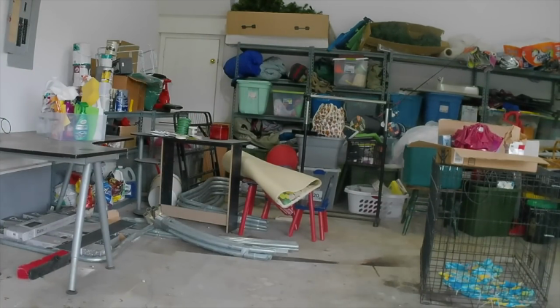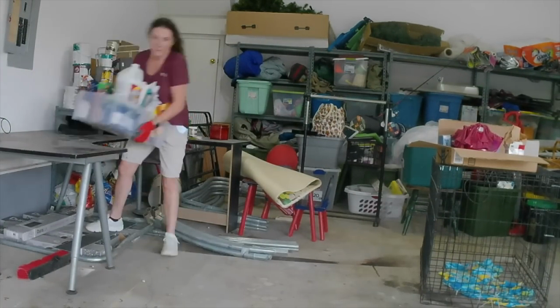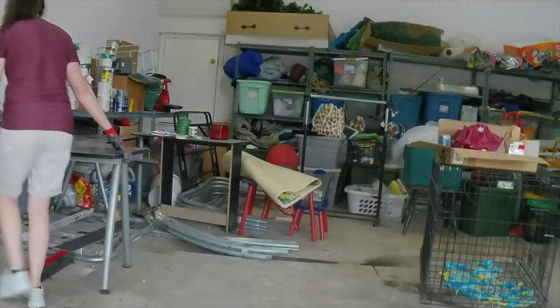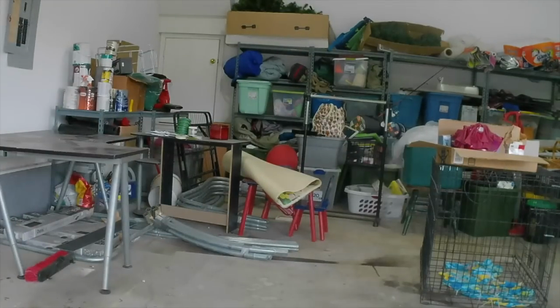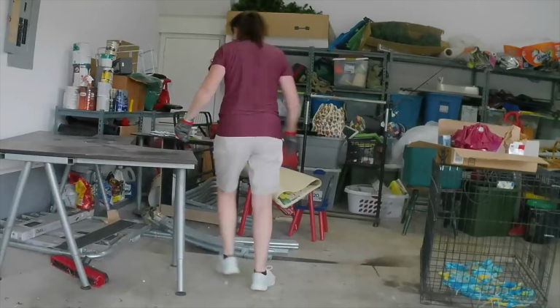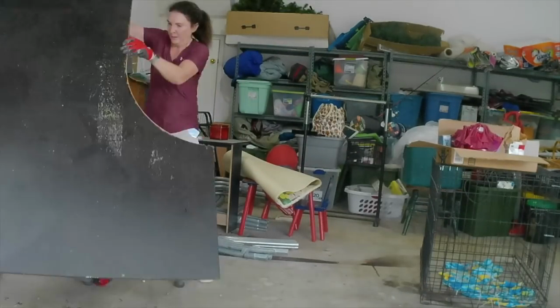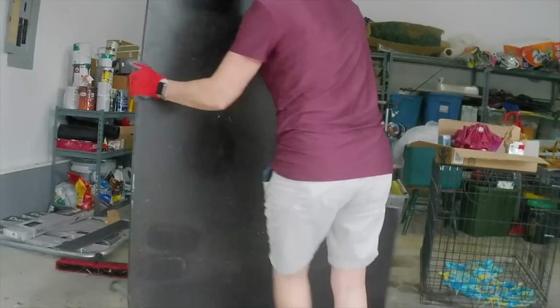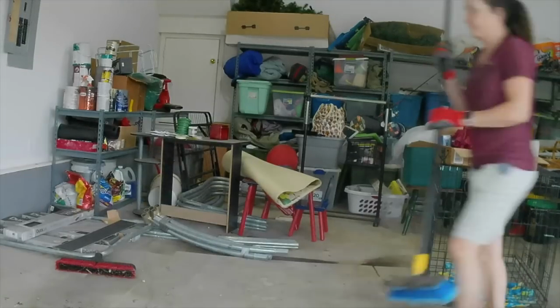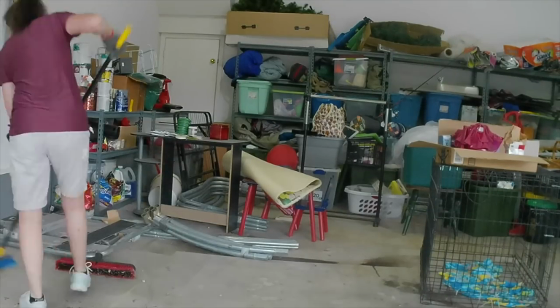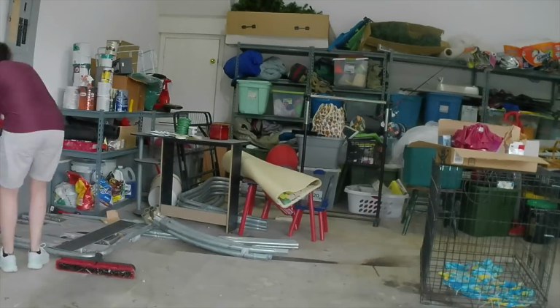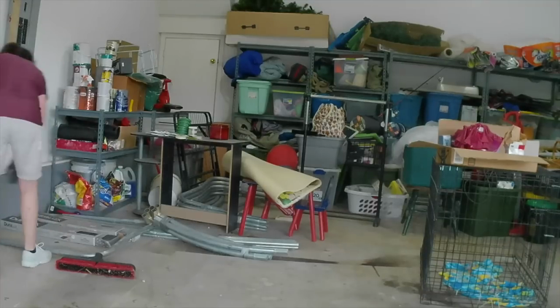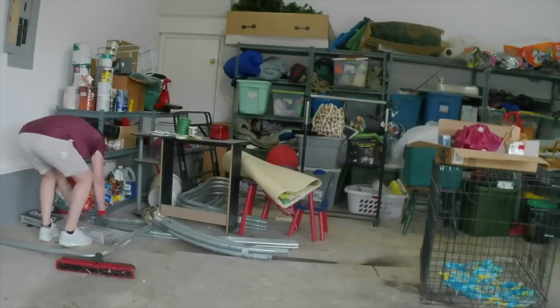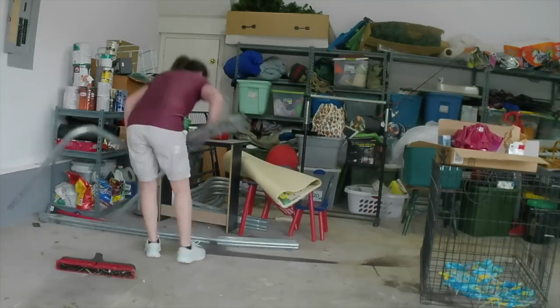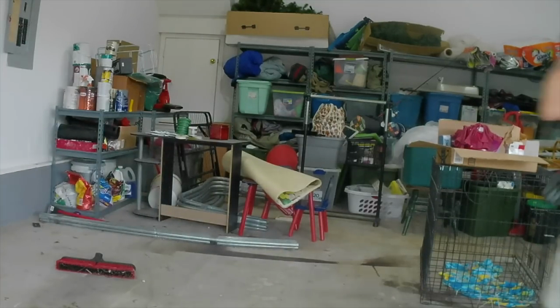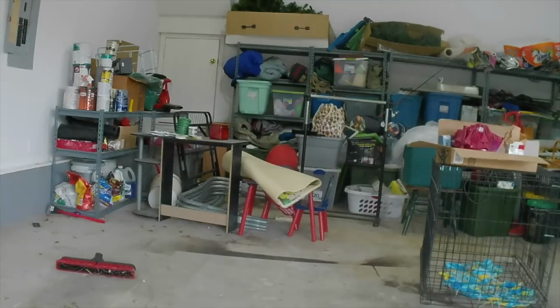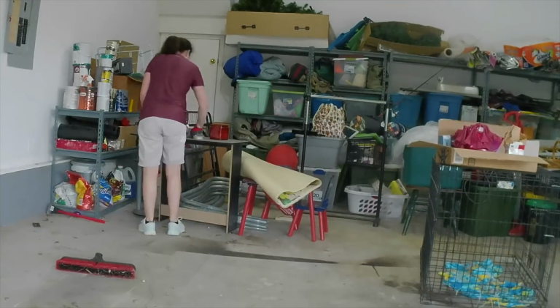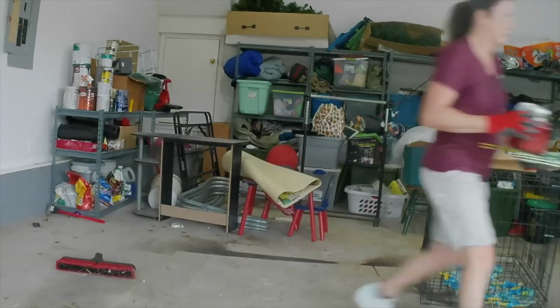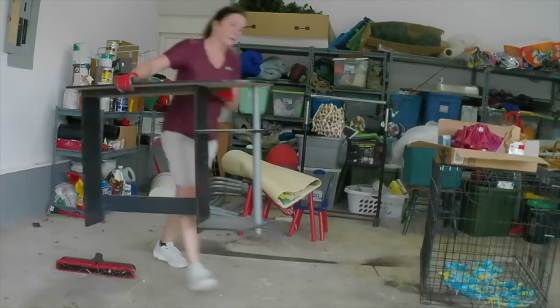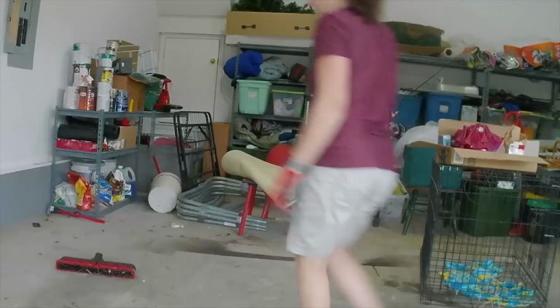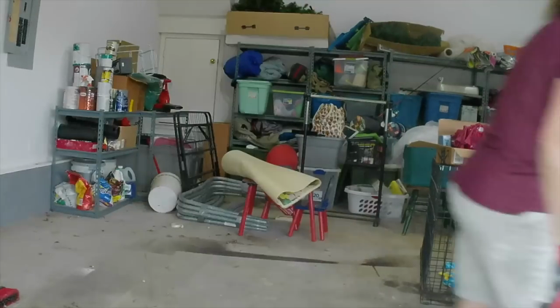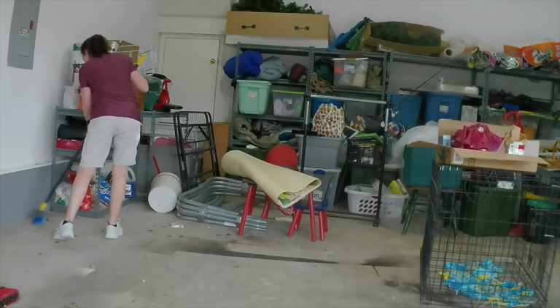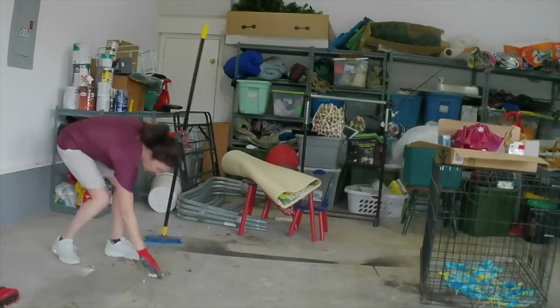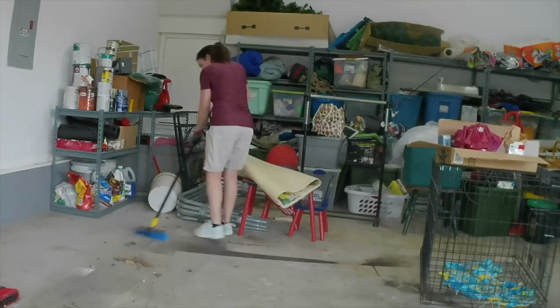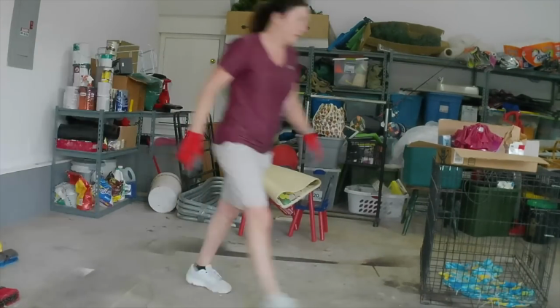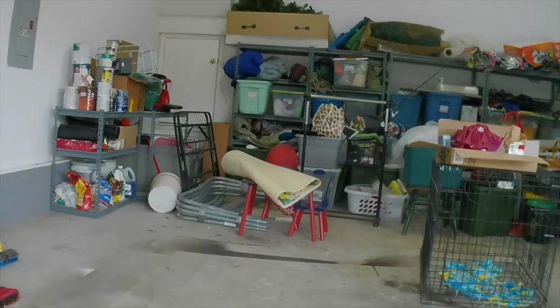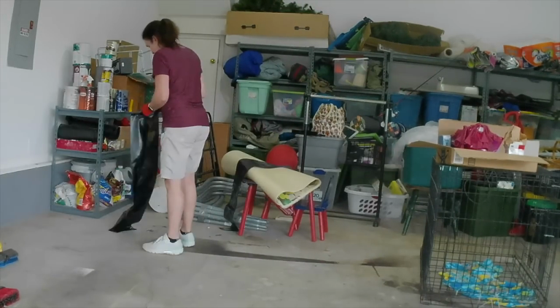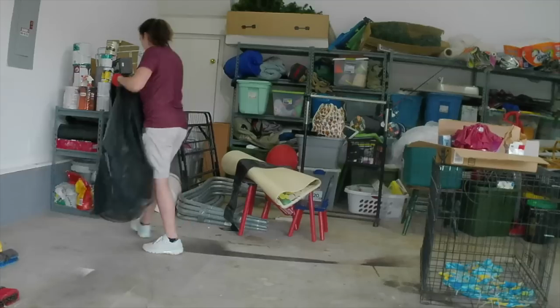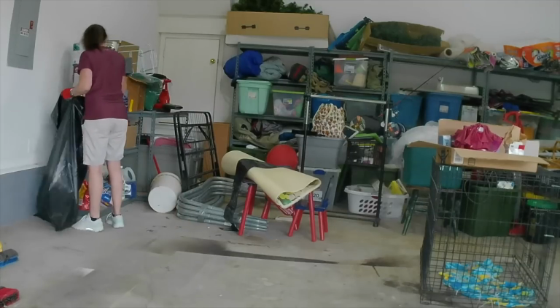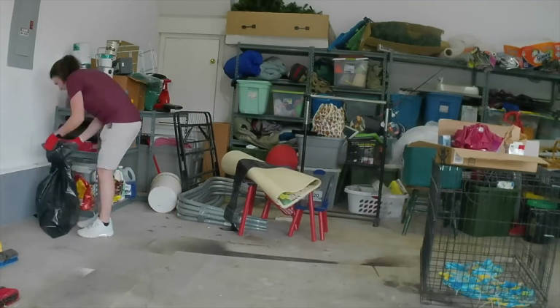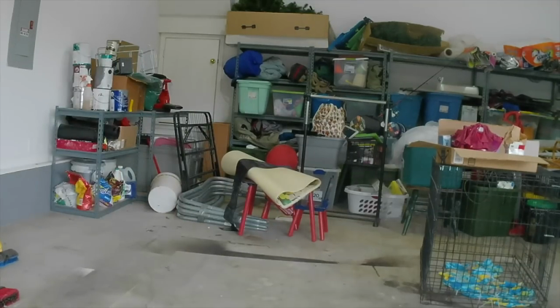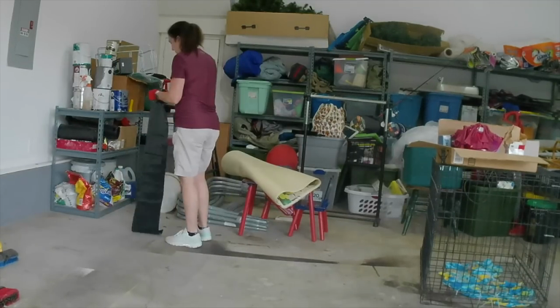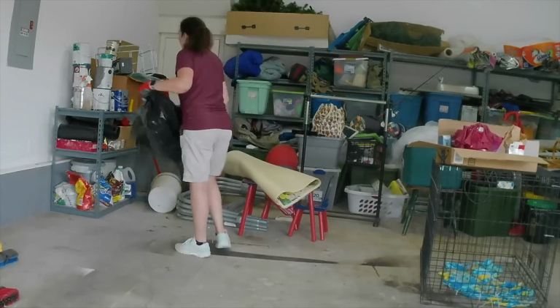The homeowner decided she did not need this desk anymore, so she donated it. A lot of these chemicals had expired and were the previous homeowner's.